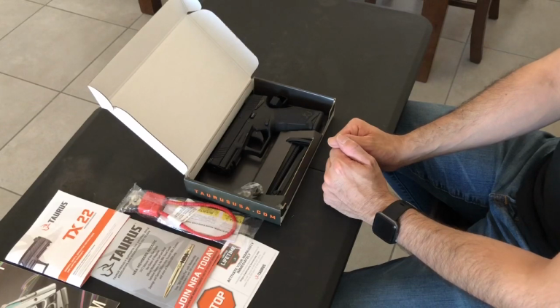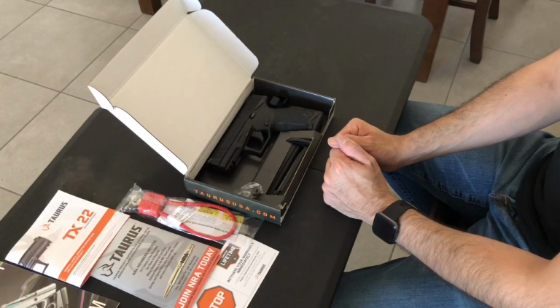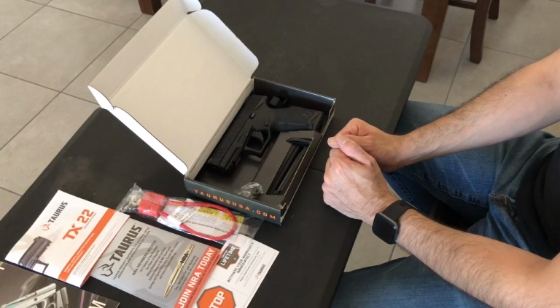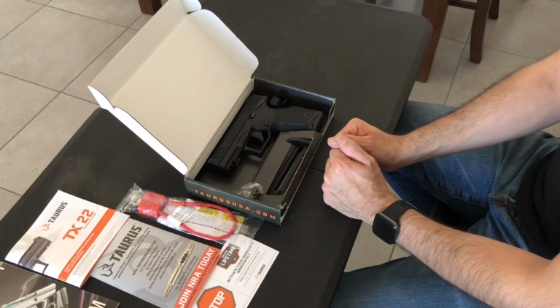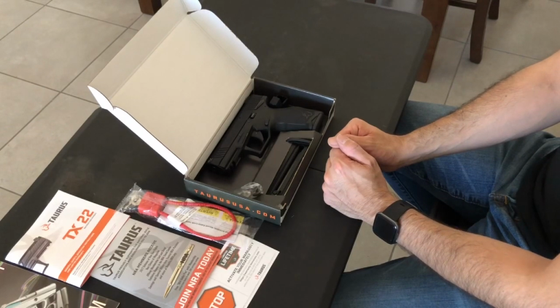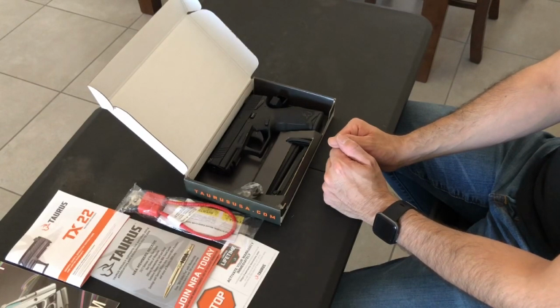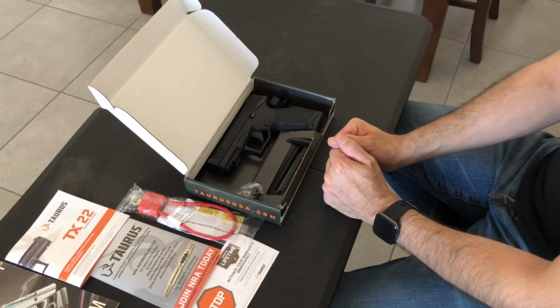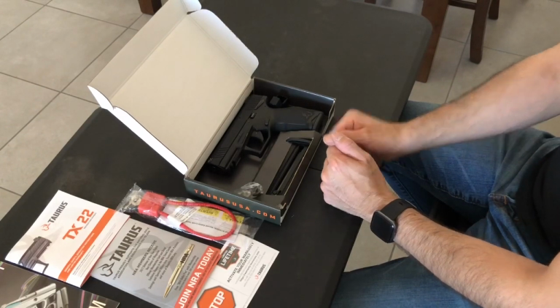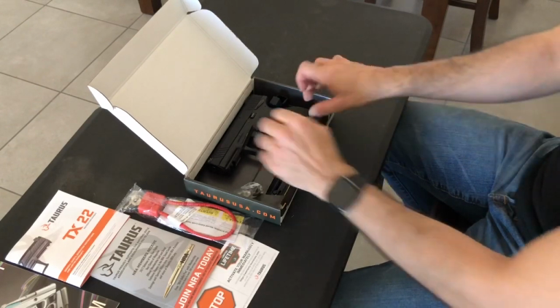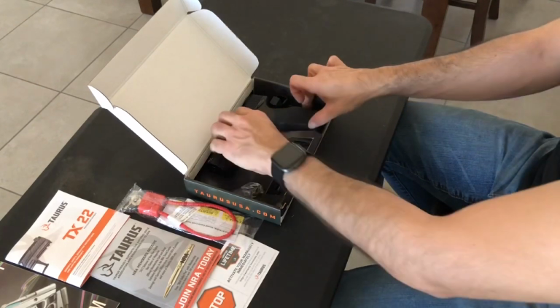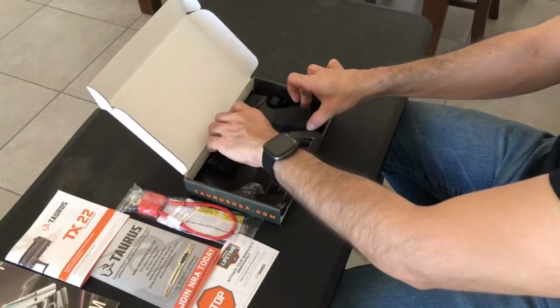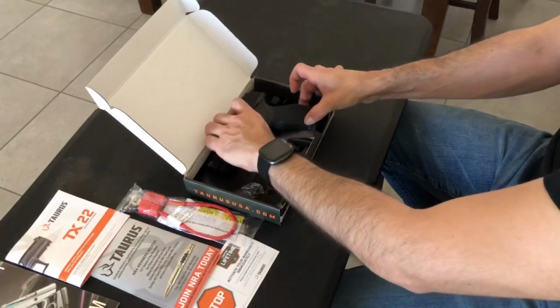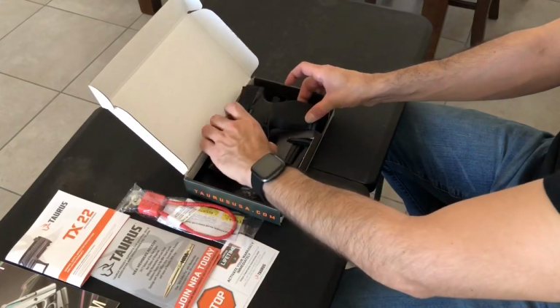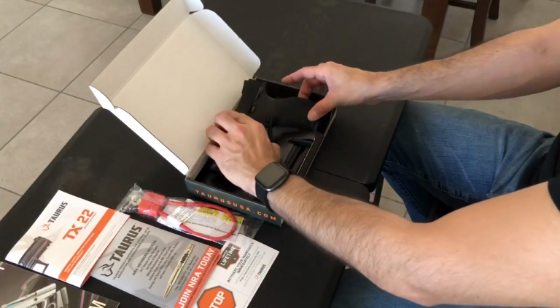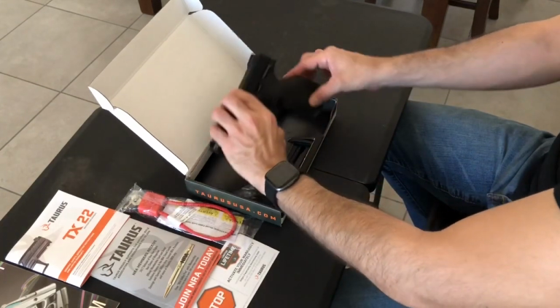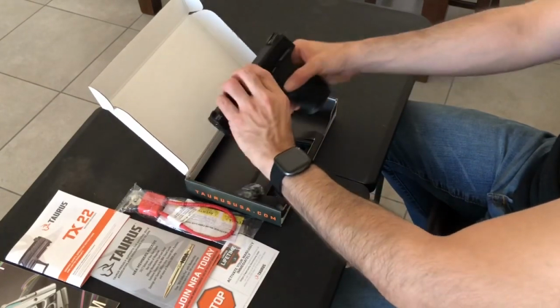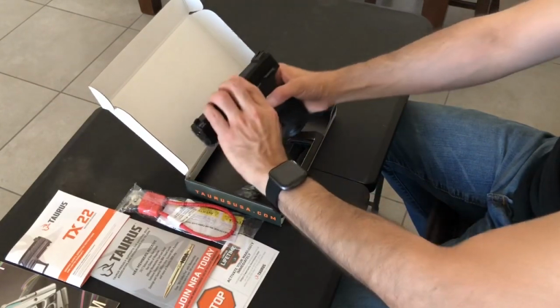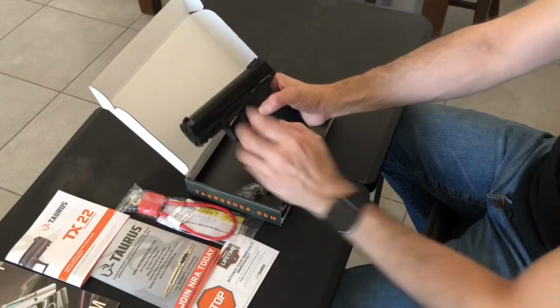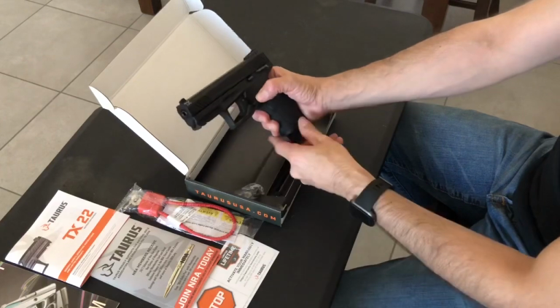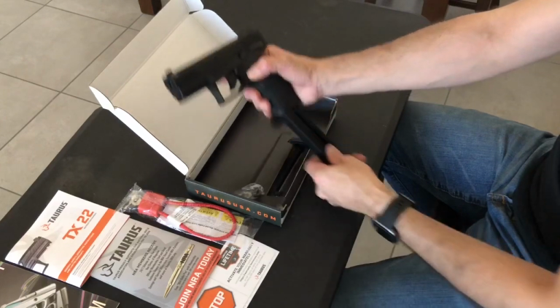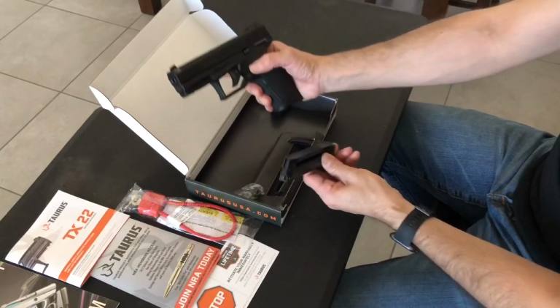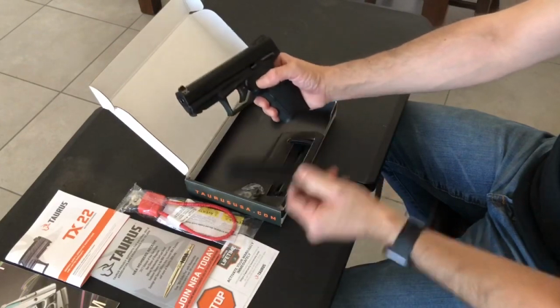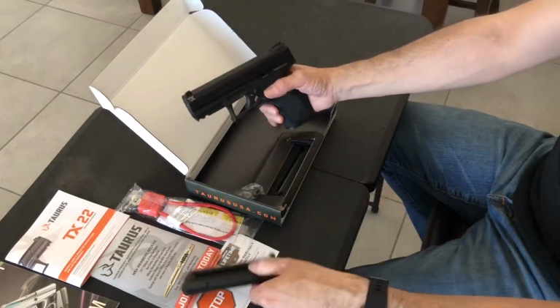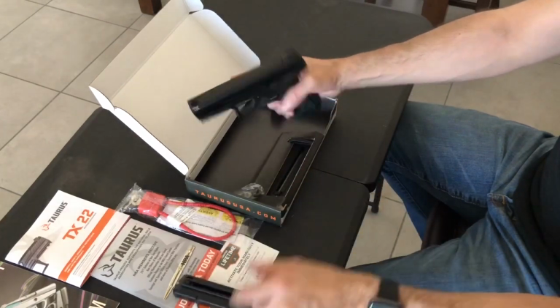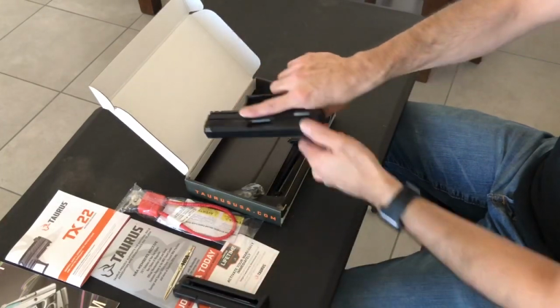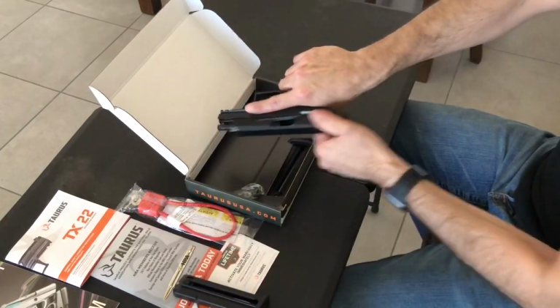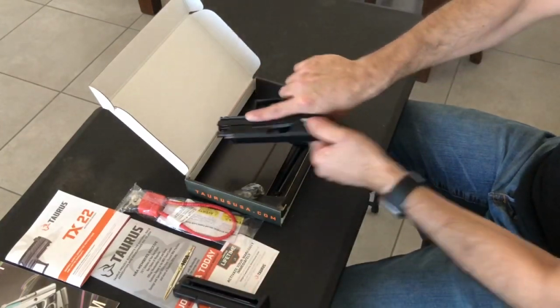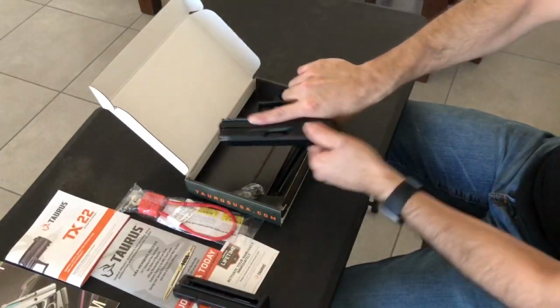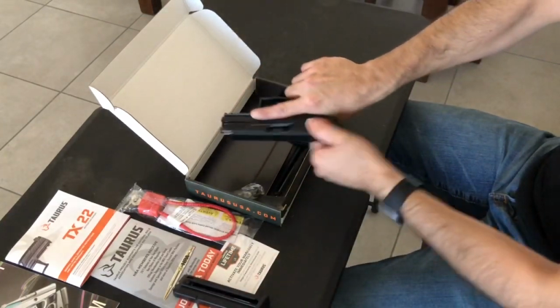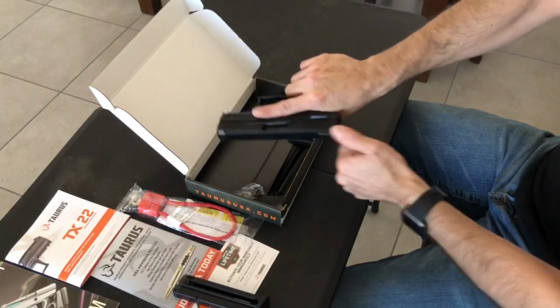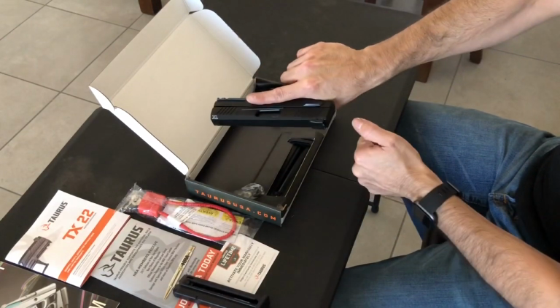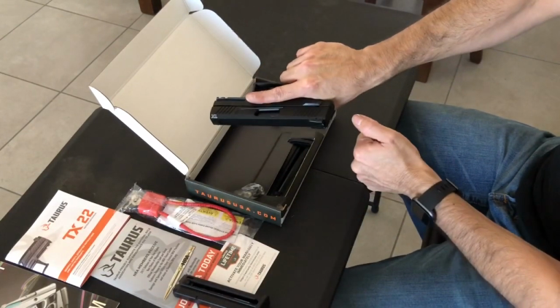First things first, let's do a safety check. Take that out of the box. Magazine is clear. Gun is clear.